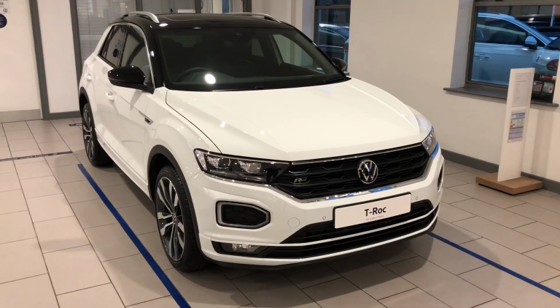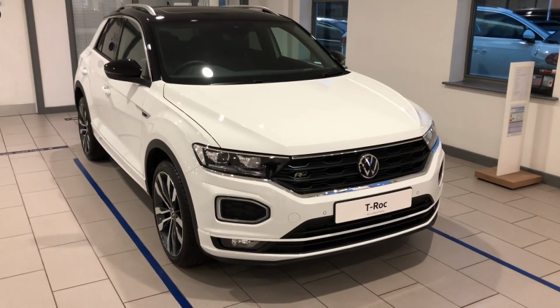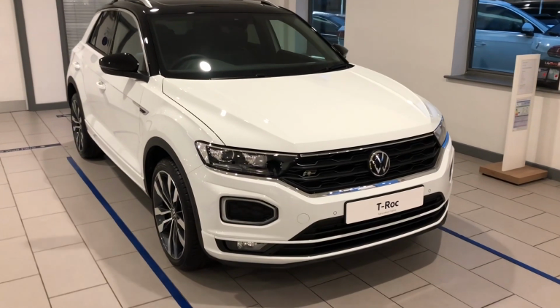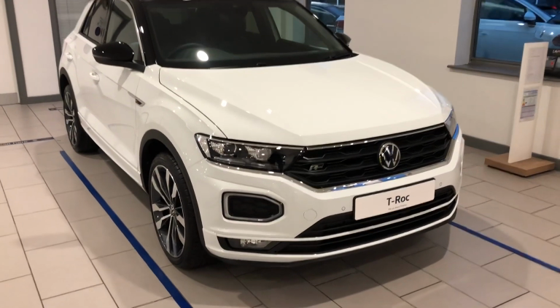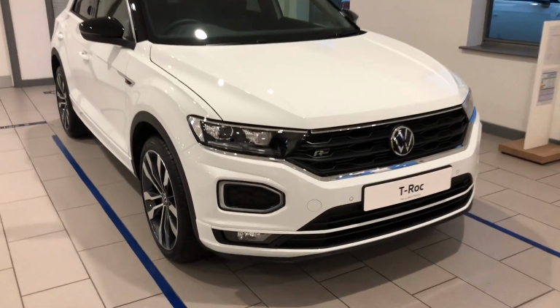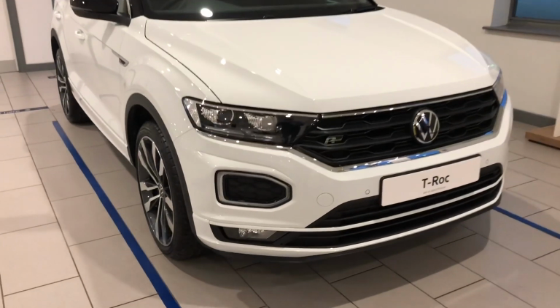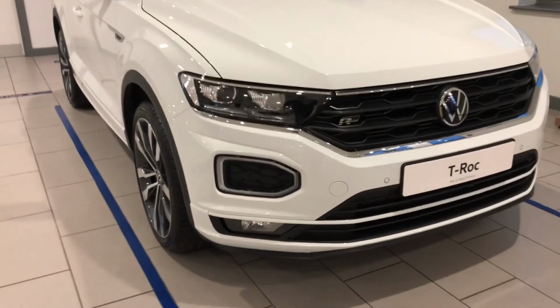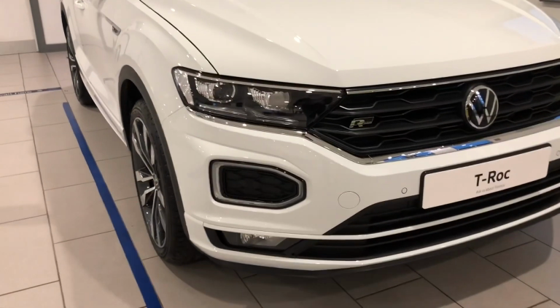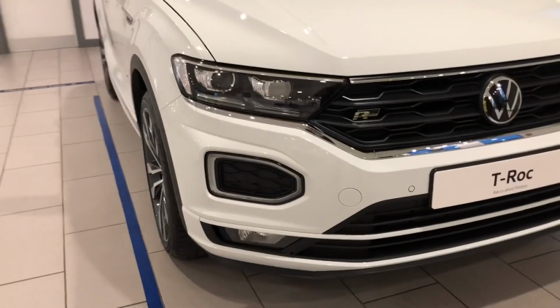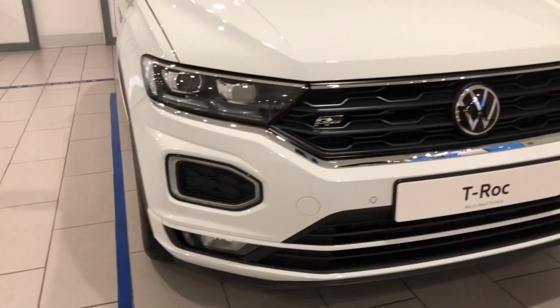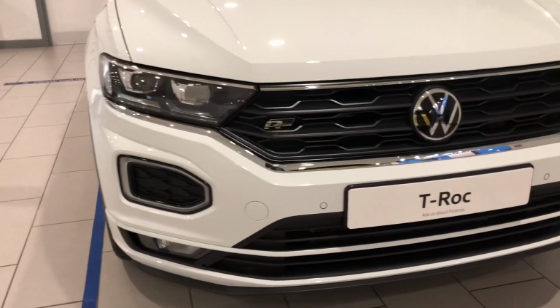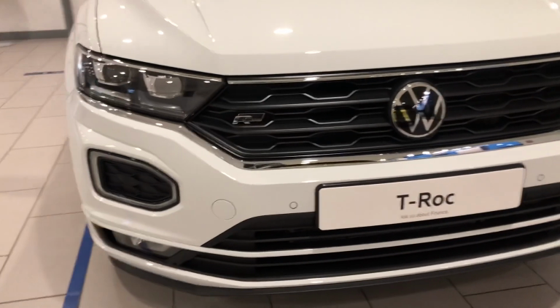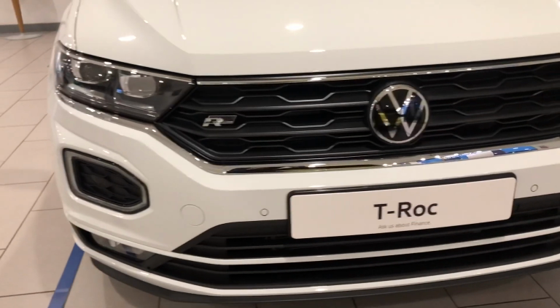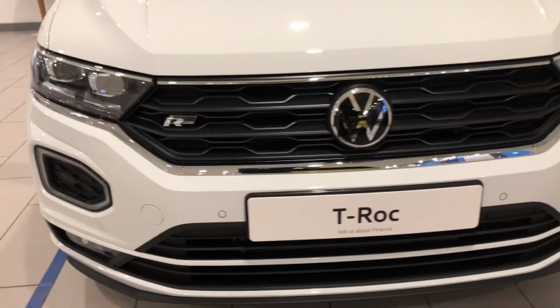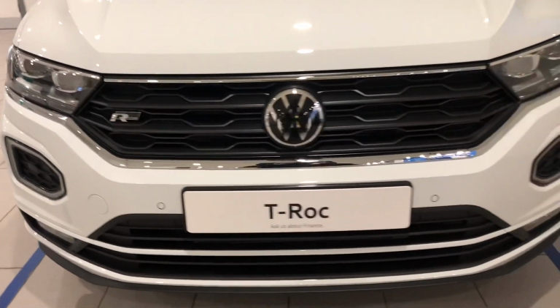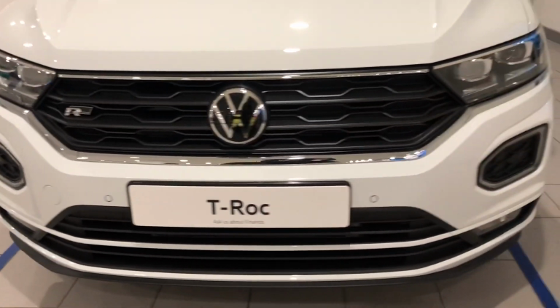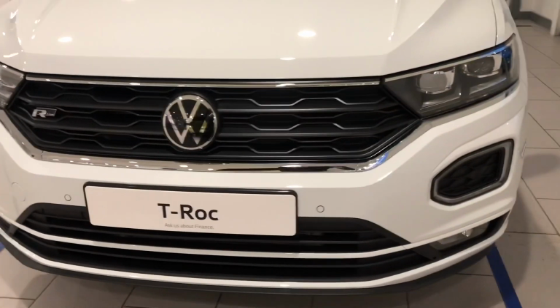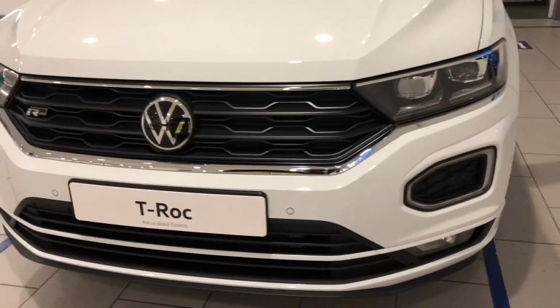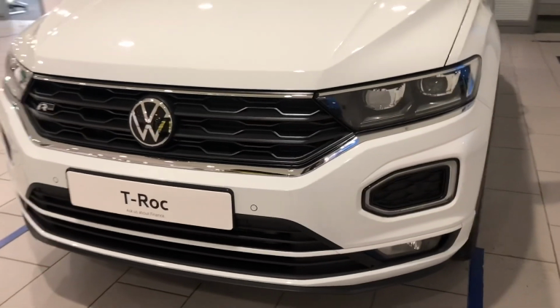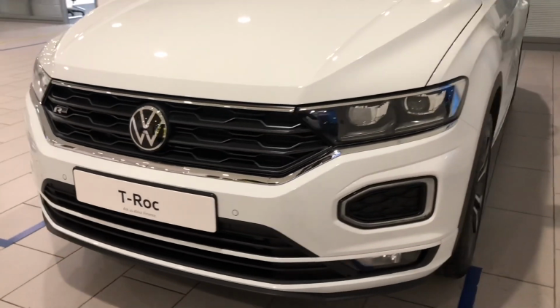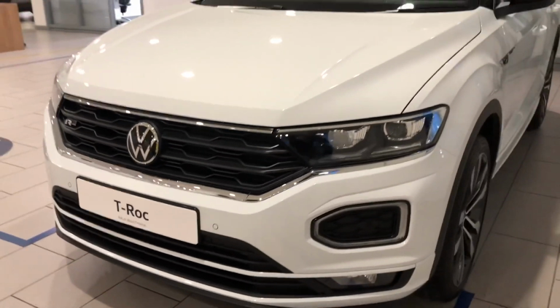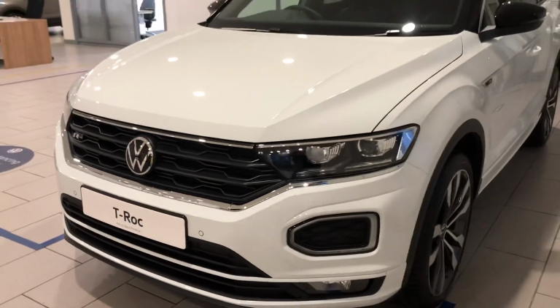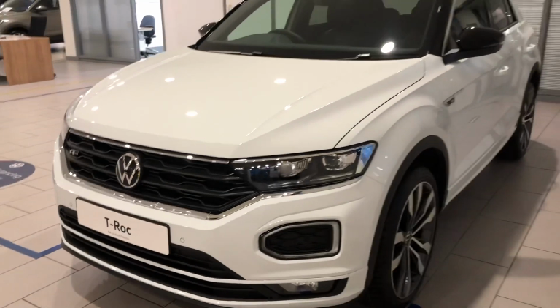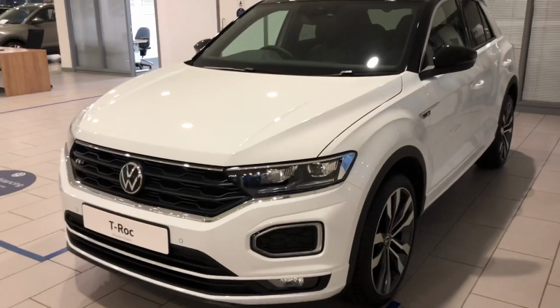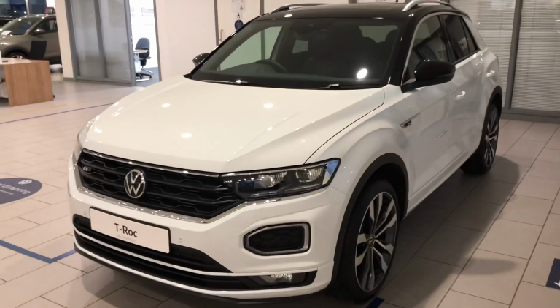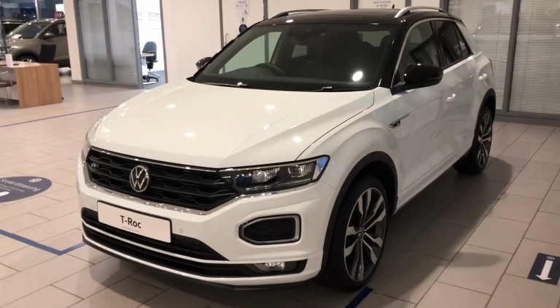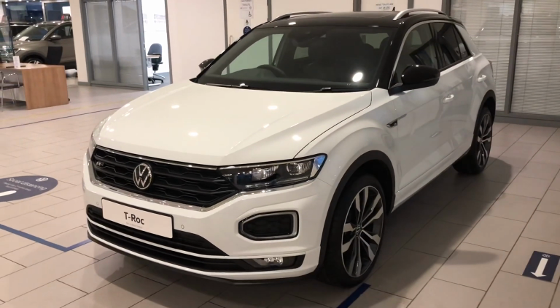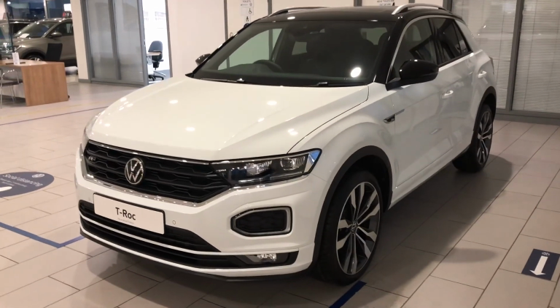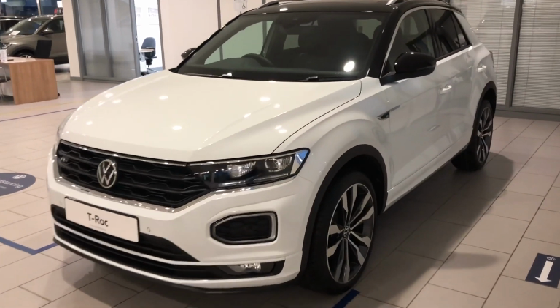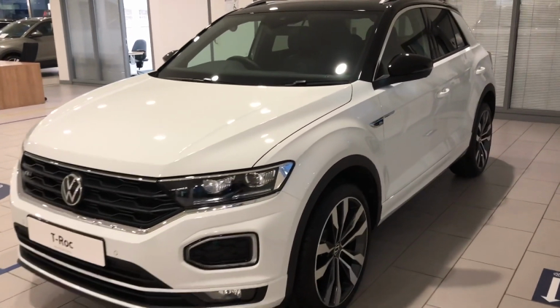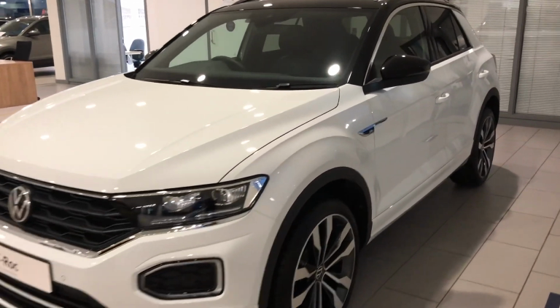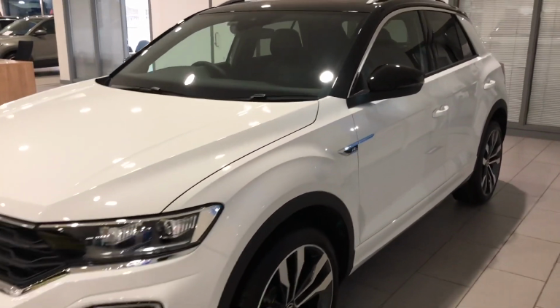Introducing the T-Roc R-Line 1.5 TSI 150 7-speed DSG. This car comes finished in pure white with a black roof, as well as optional extras including the panoramic sunroof and electric tailgate.